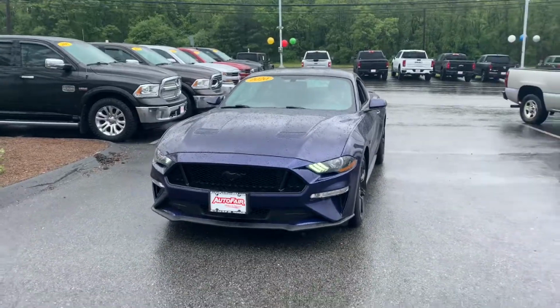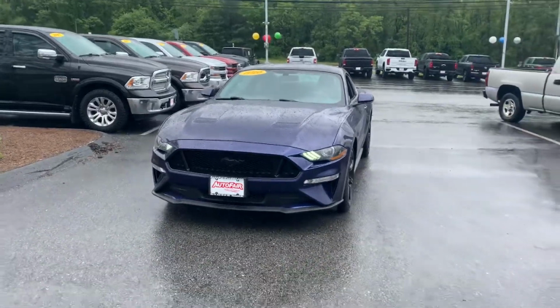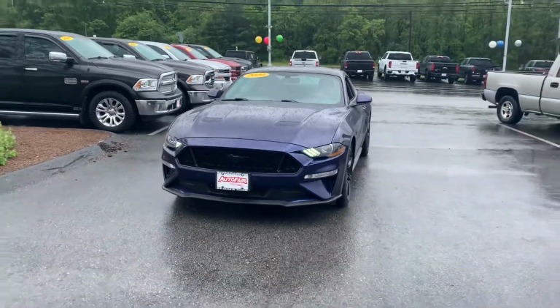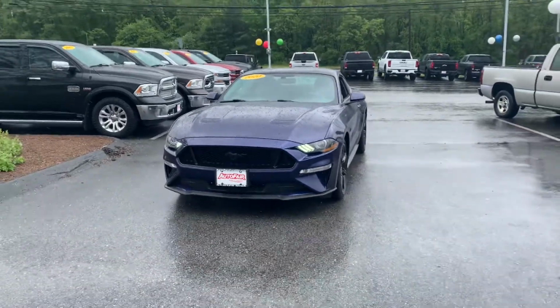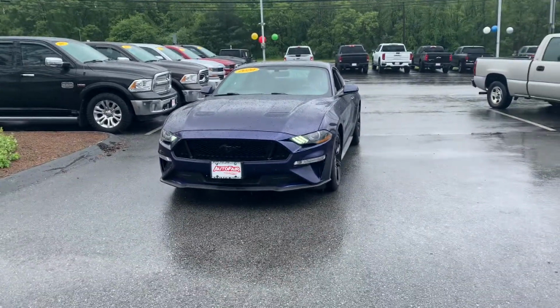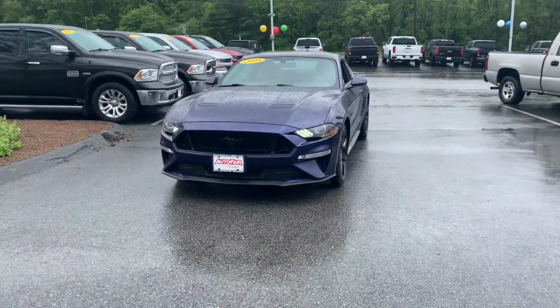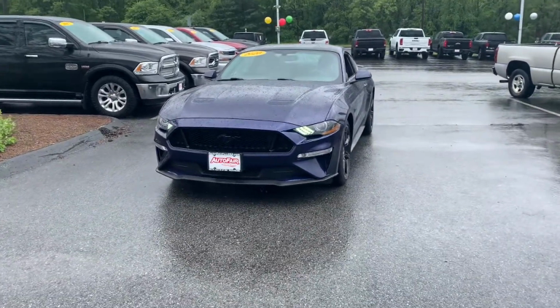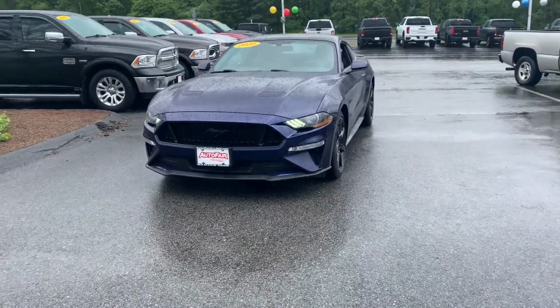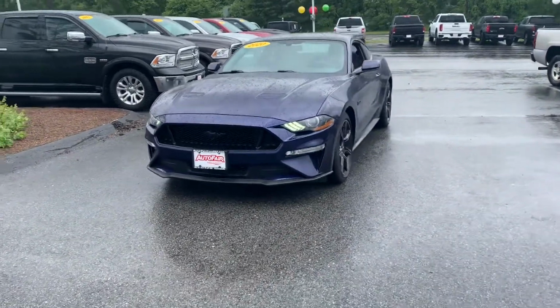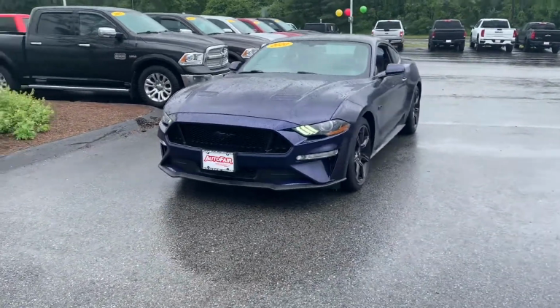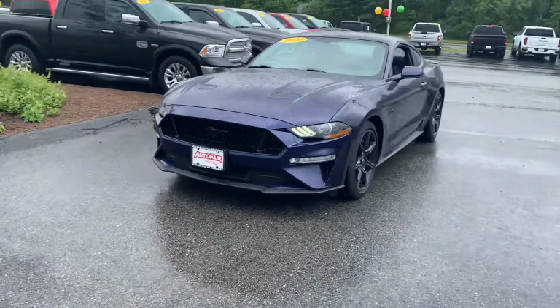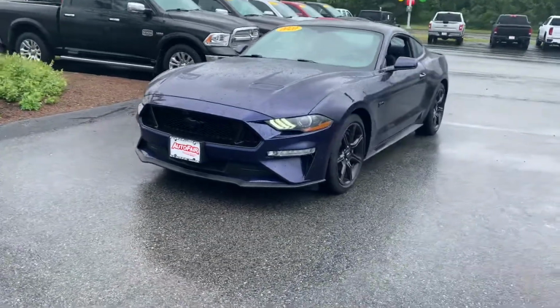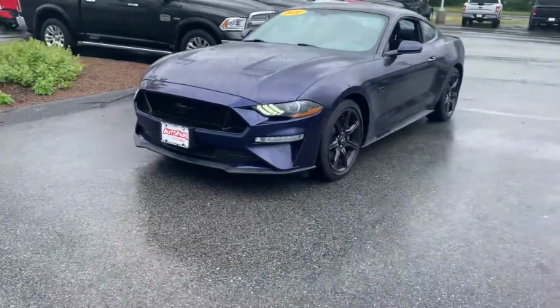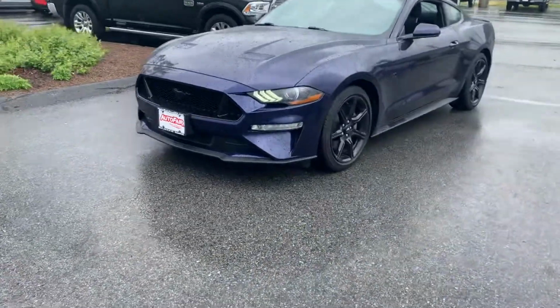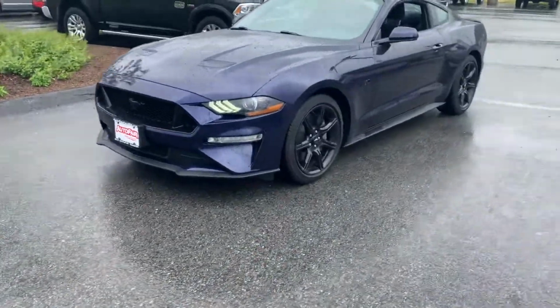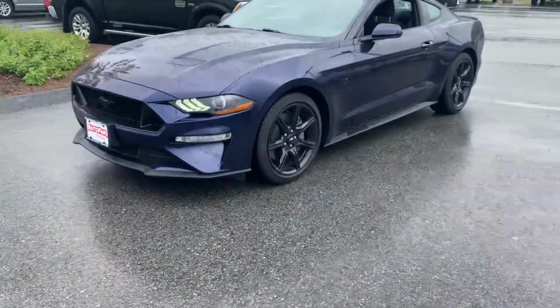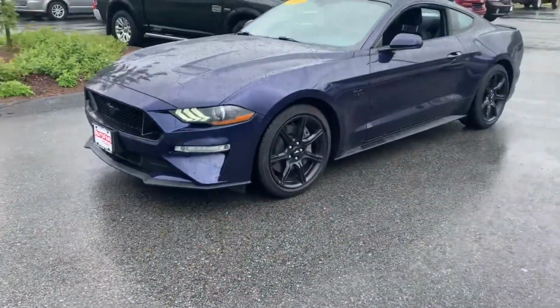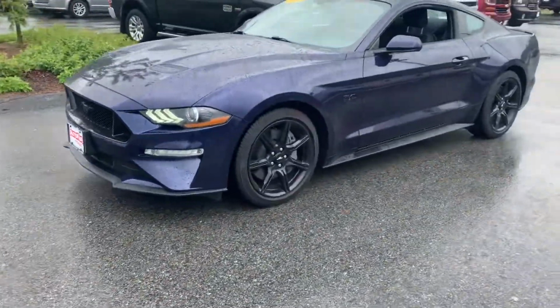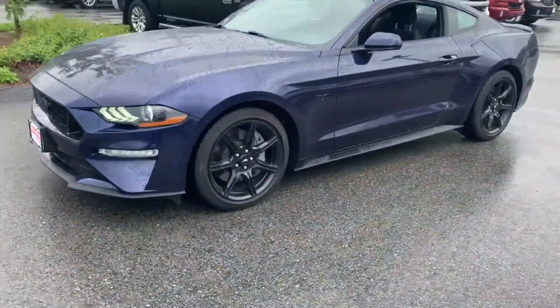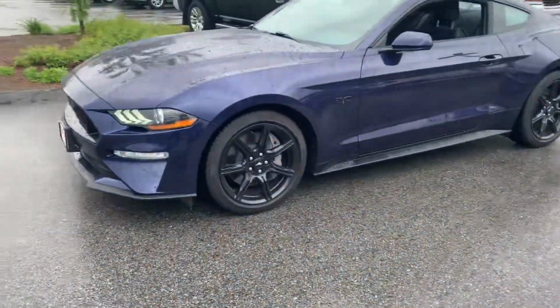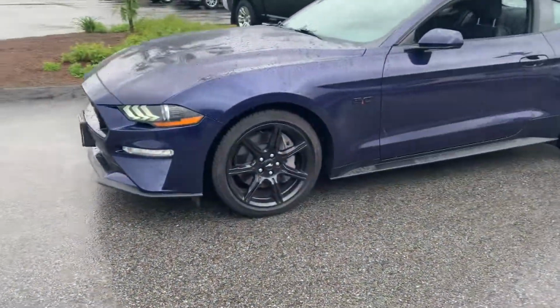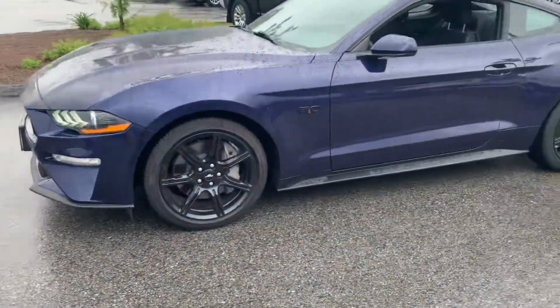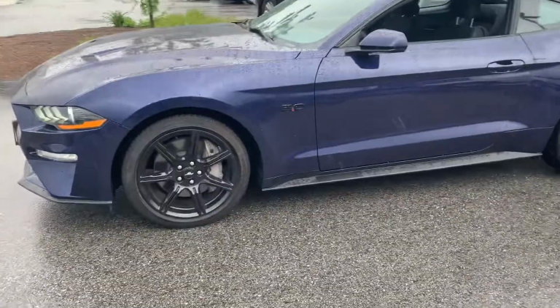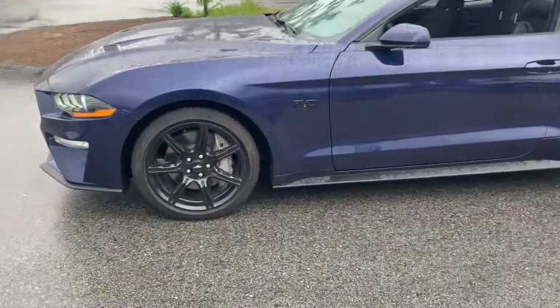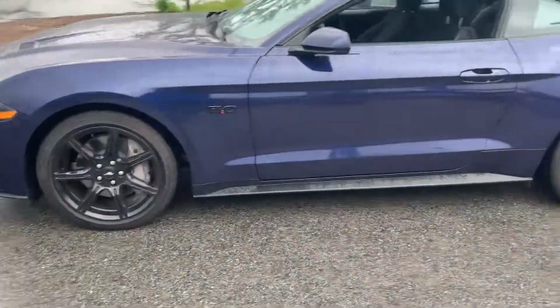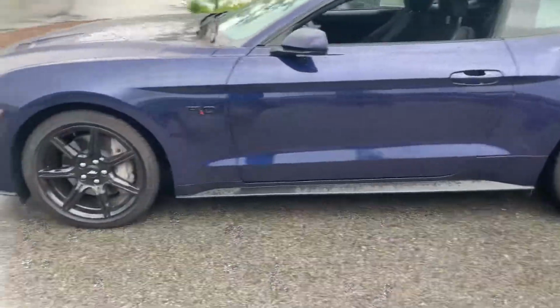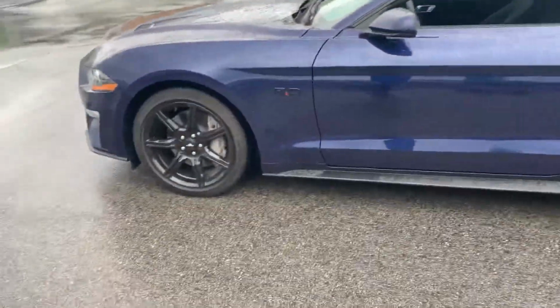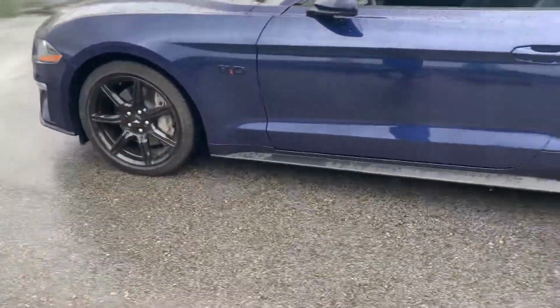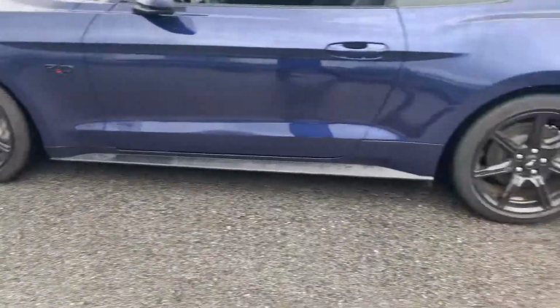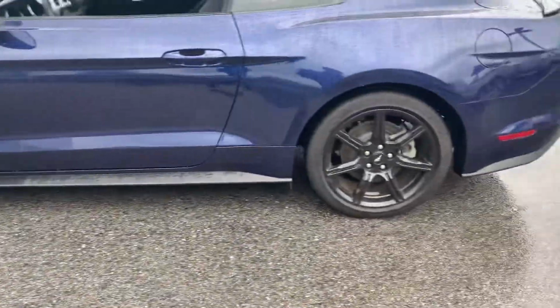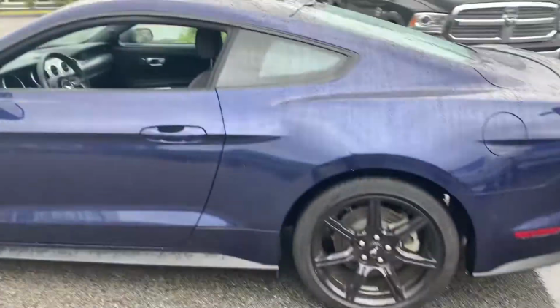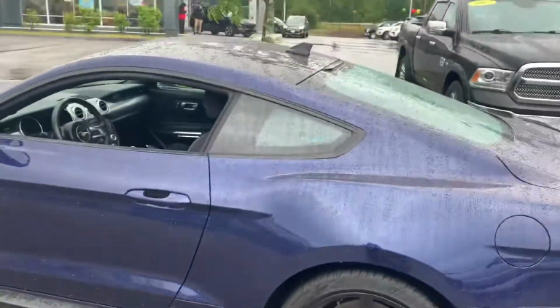Hey Jason, this is Fernando from AutoFair Ford in Haverhill. I'm one of the product specialists here. Thanks for inquiring about our 2020 Ford Mustang GT. Beautiful cobalt blue with the blackout package, so you get the black rims and the black roof.